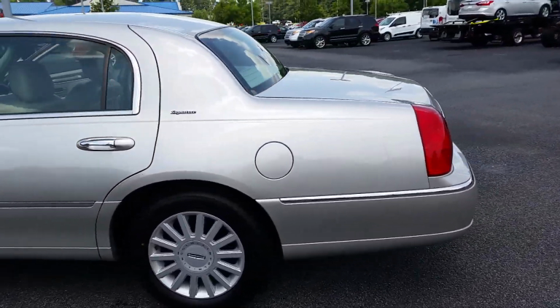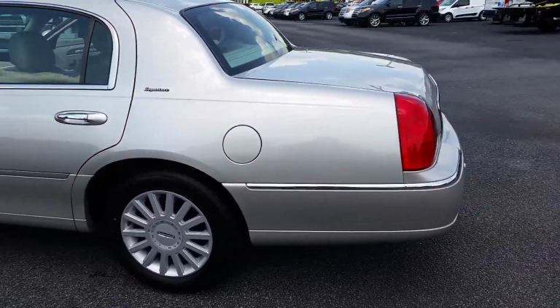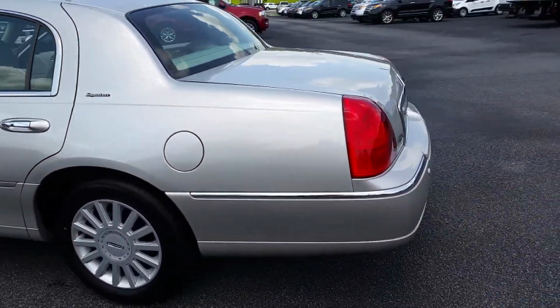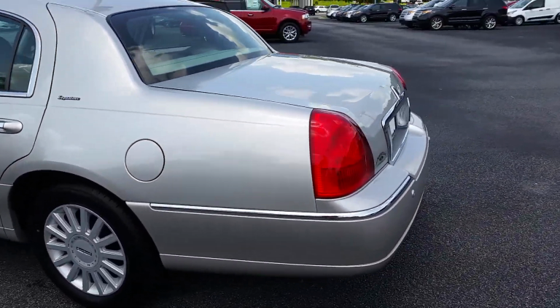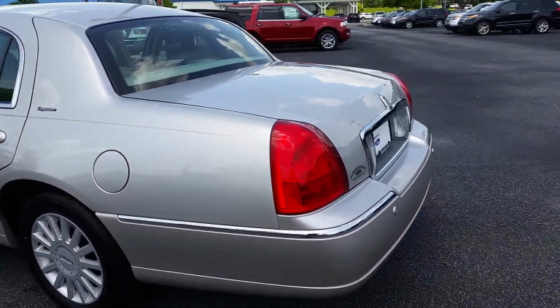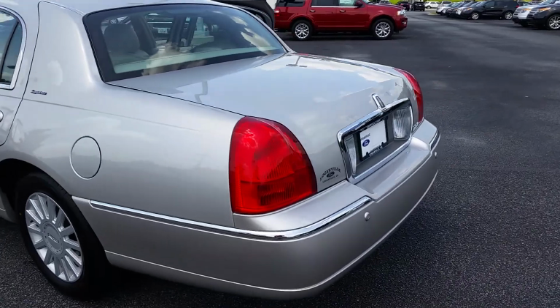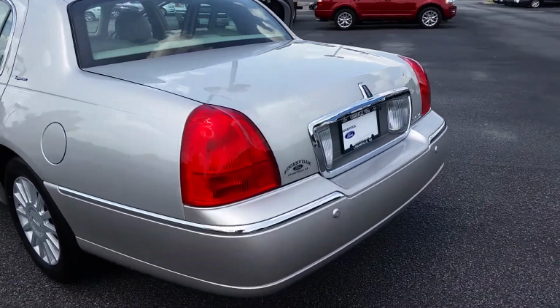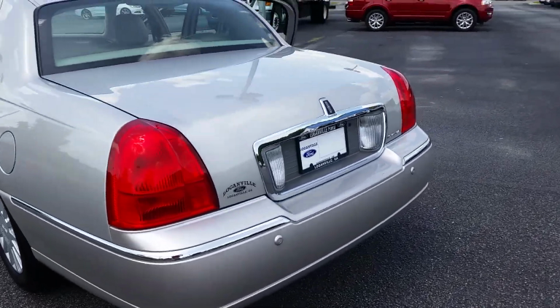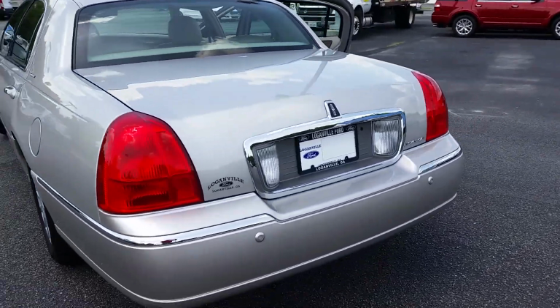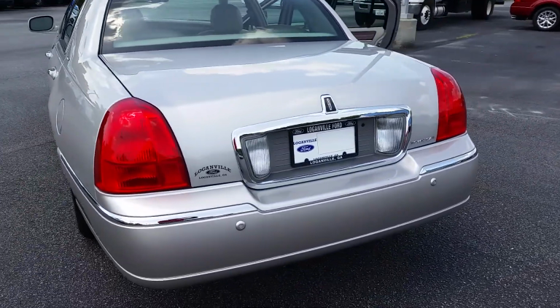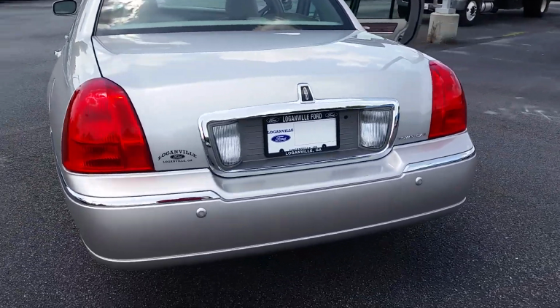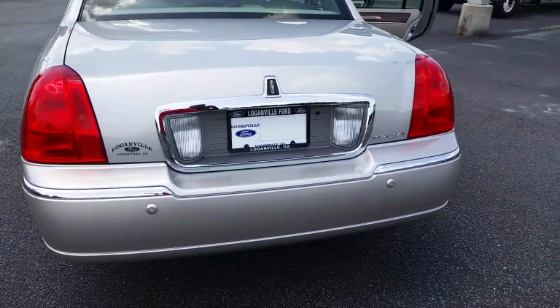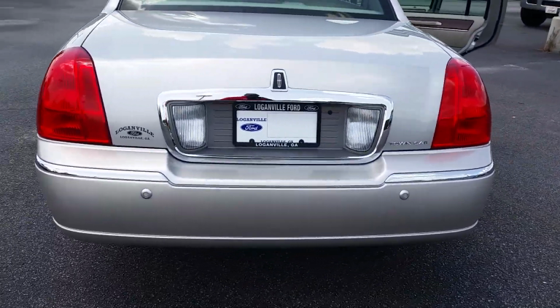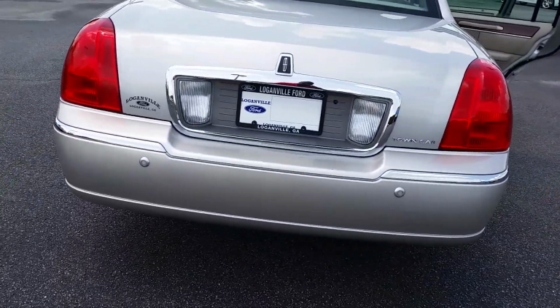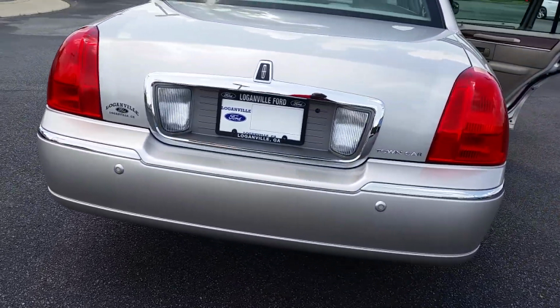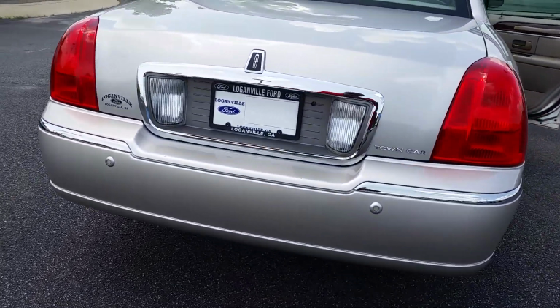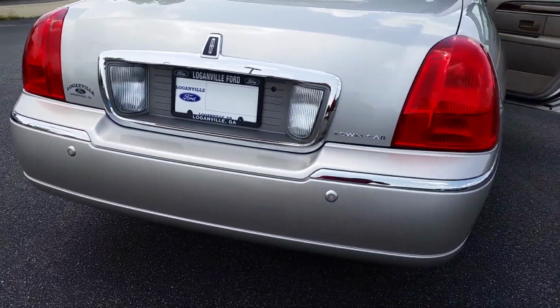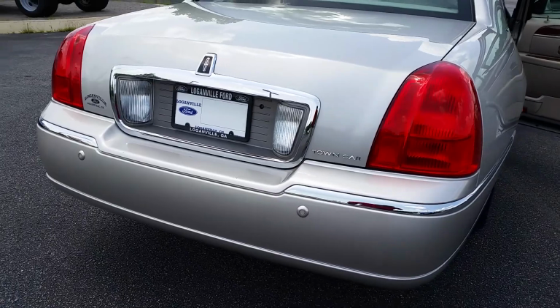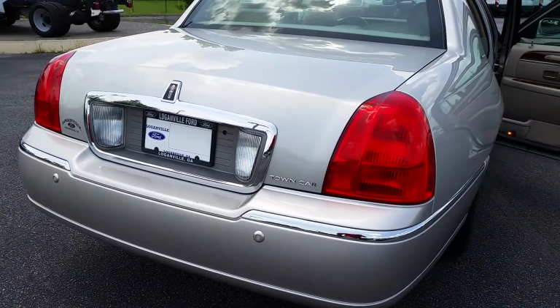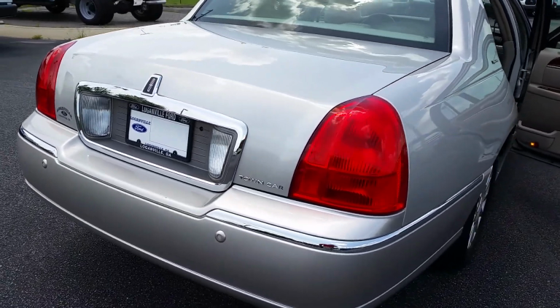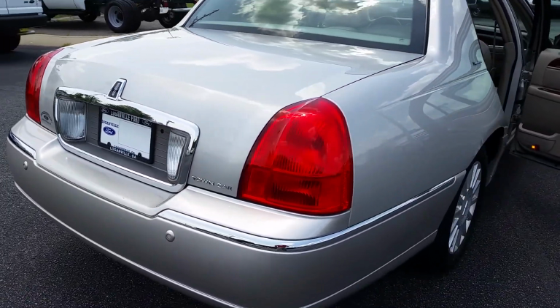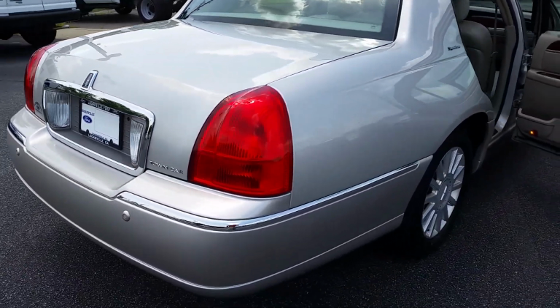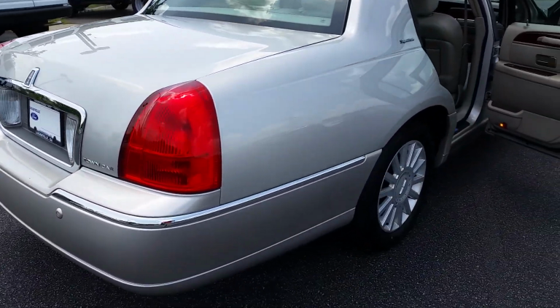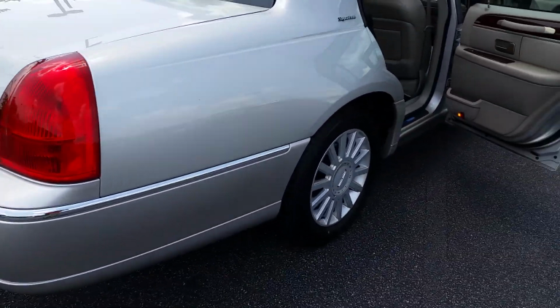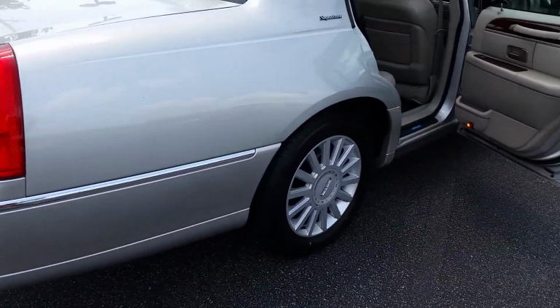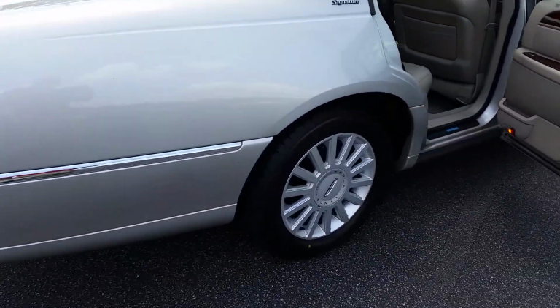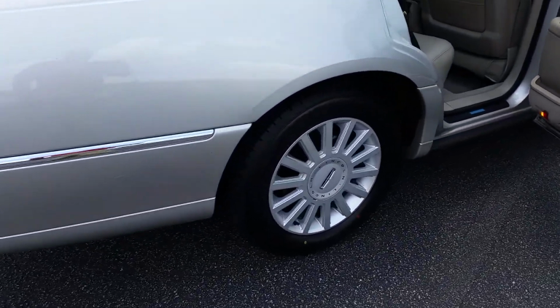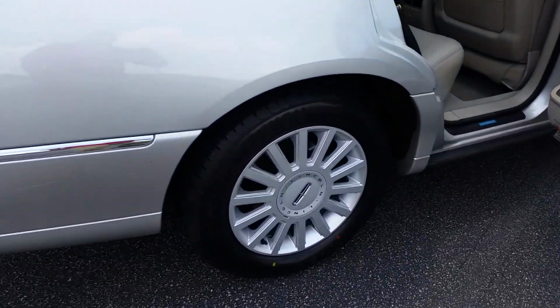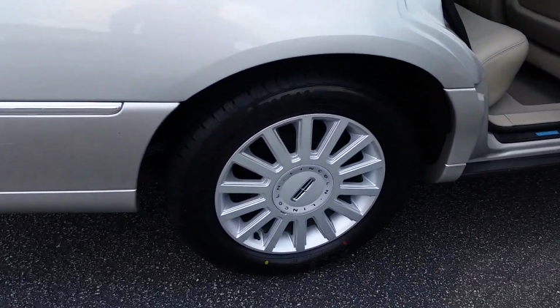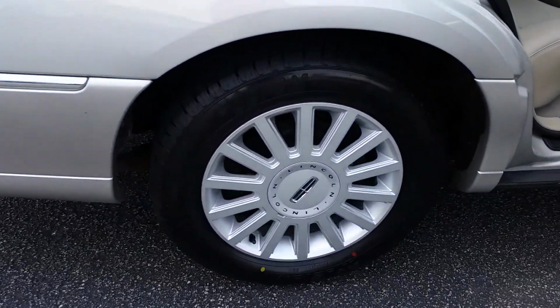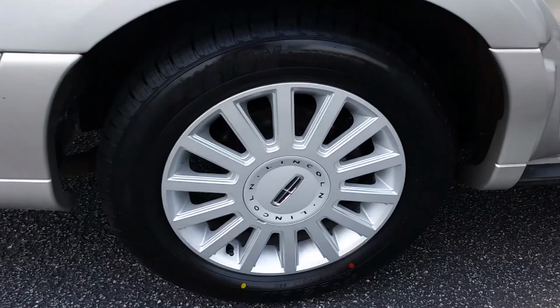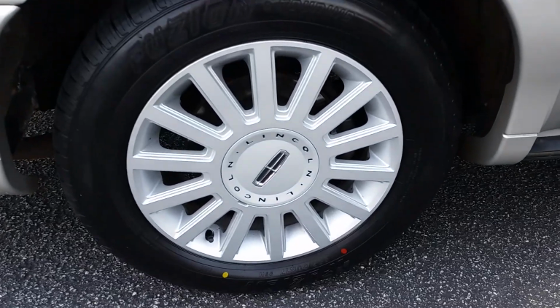Fantastic car, inside and out. I think you're going to be very pleased with this car. It does have the backup camera and backup sensors on this one. And the signature Lincoln wheels.